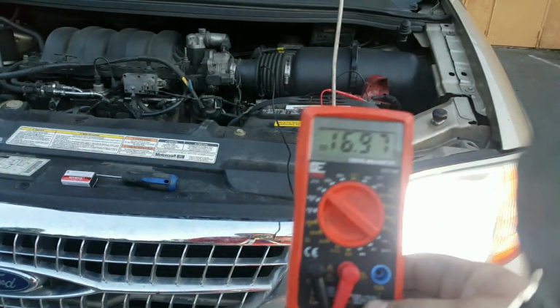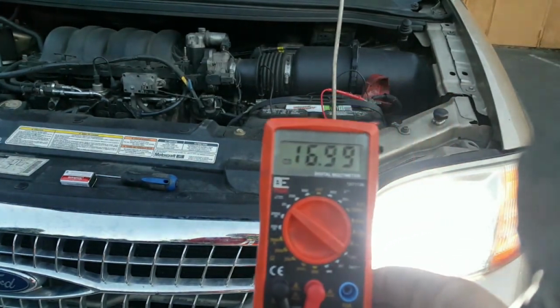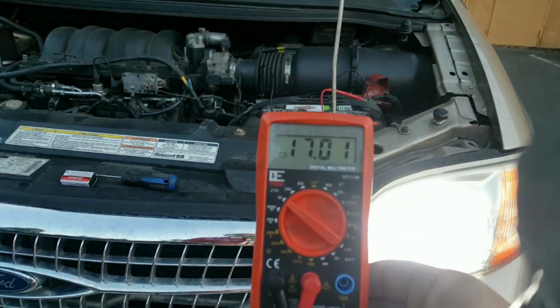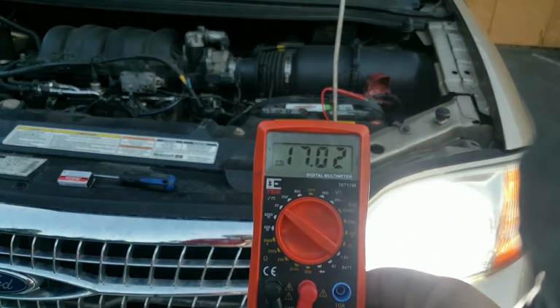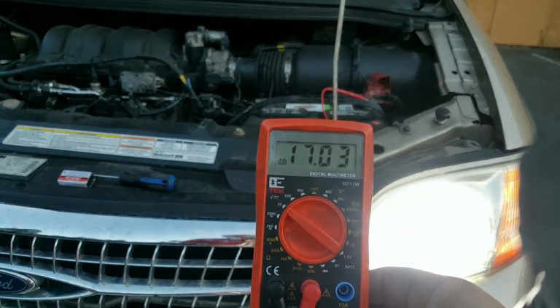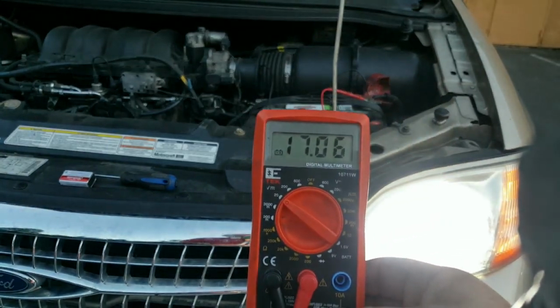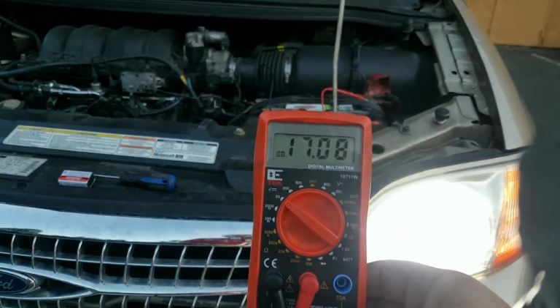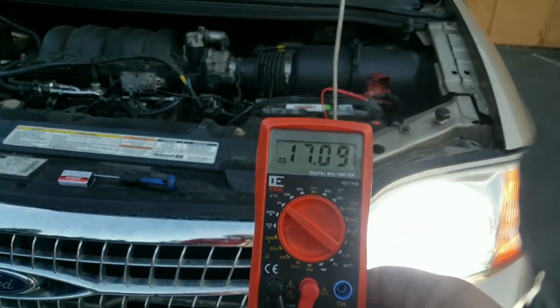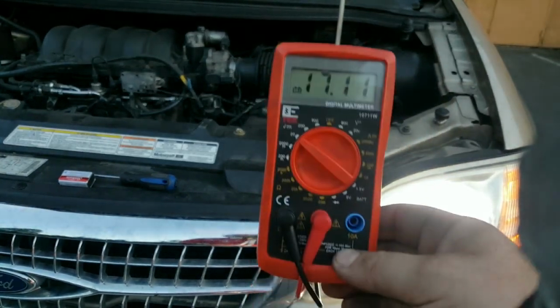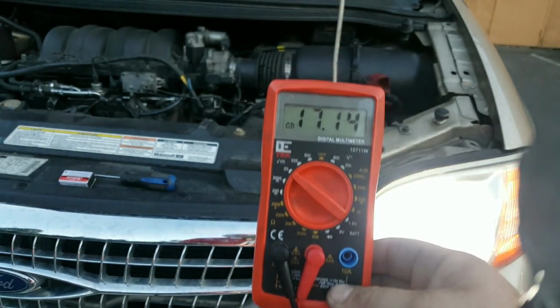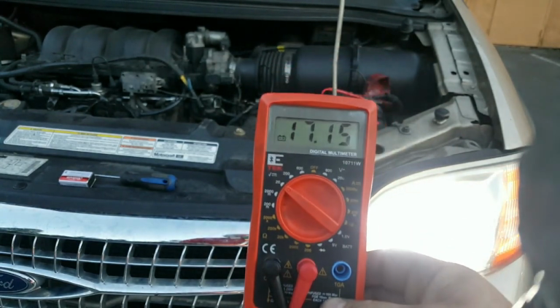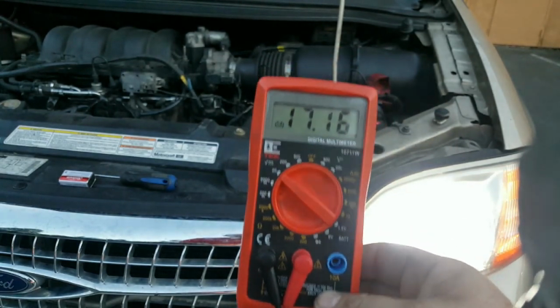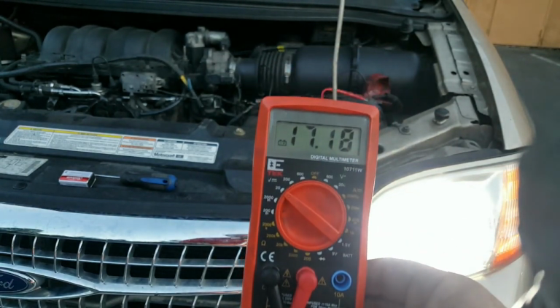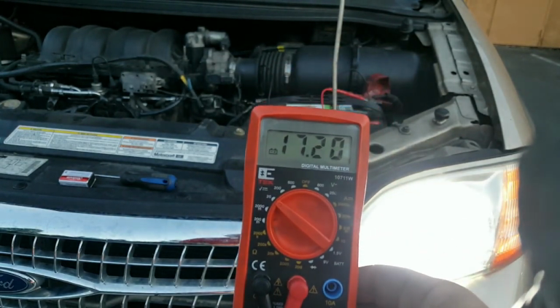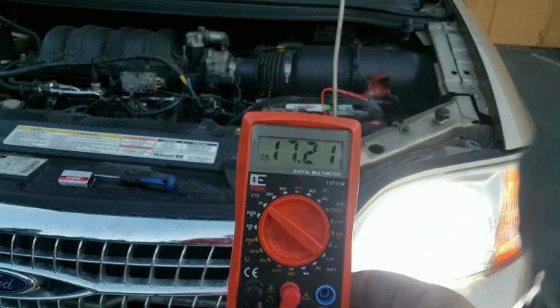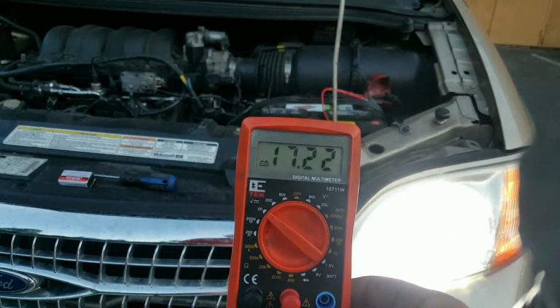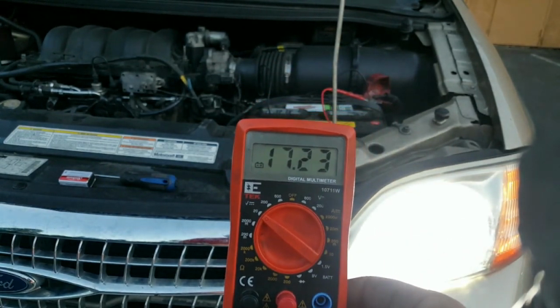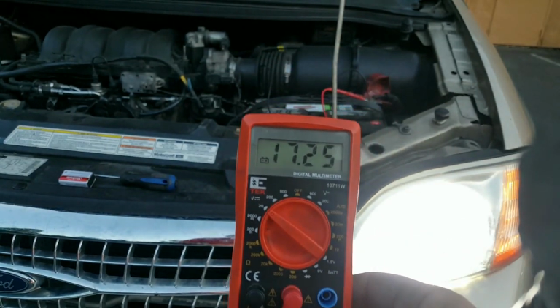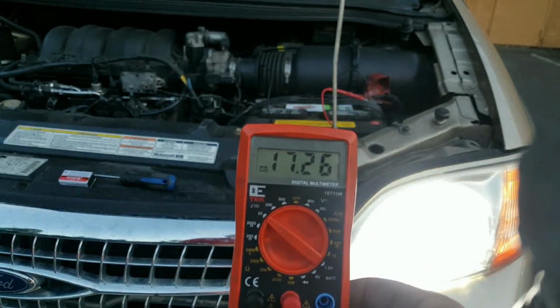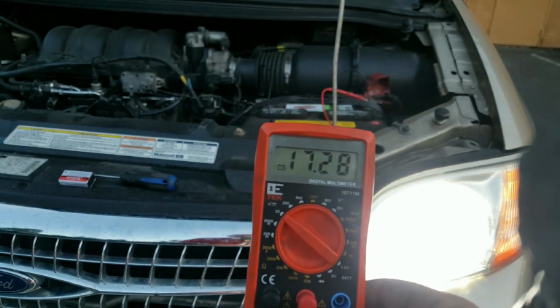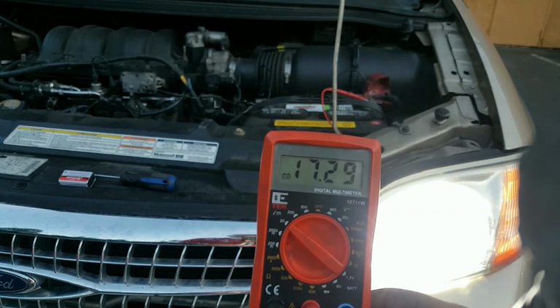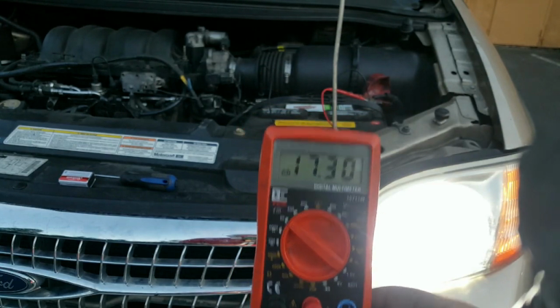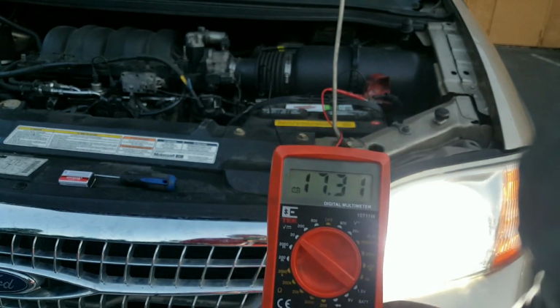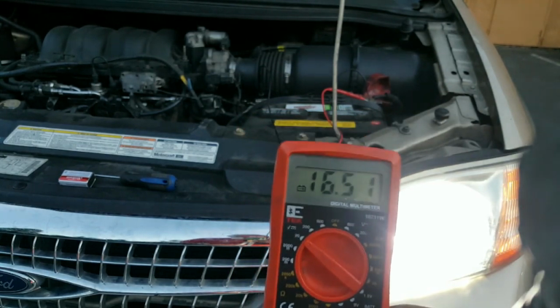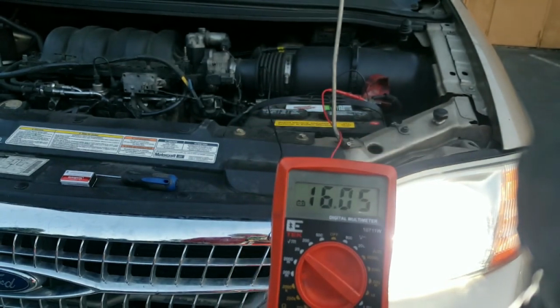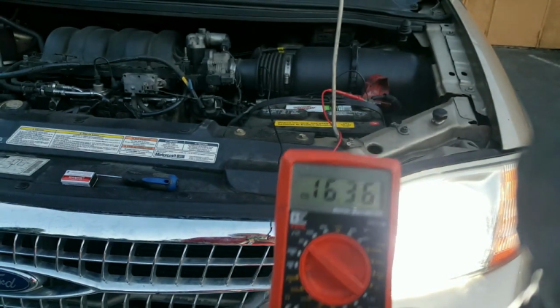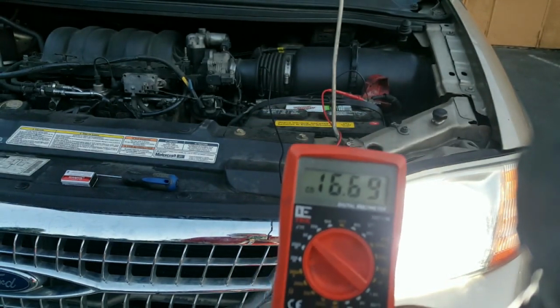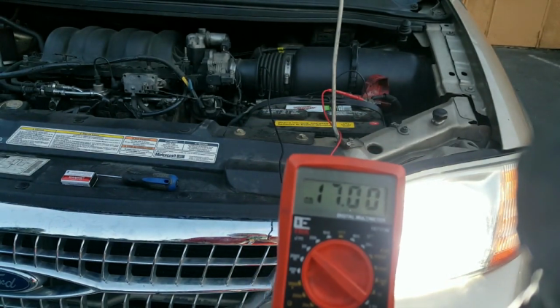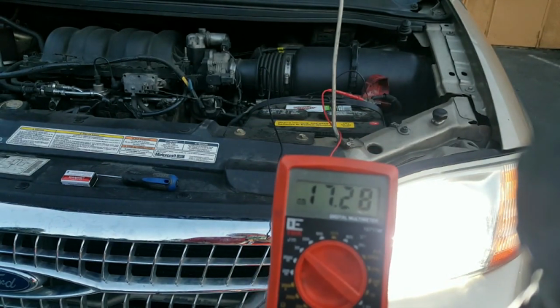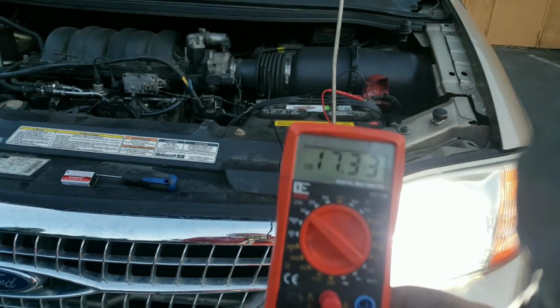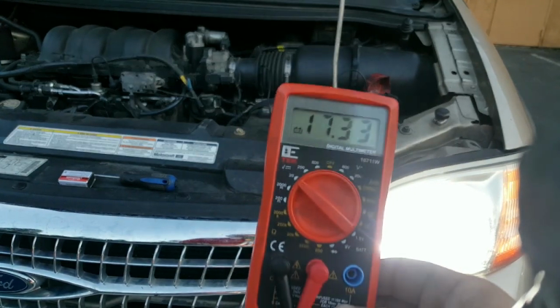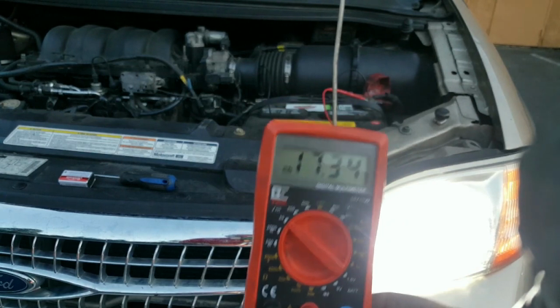You can see this crazy number here, and it's going to be that same number if I put the positive lead and then the negative lead on the alternator itself. You can see it's going to jump up. This gets people scared — they think there's a problem with the car, but all that is is the multimeter battery.